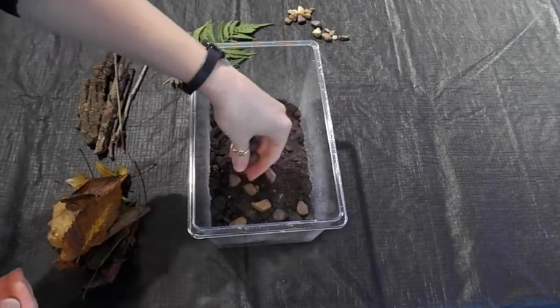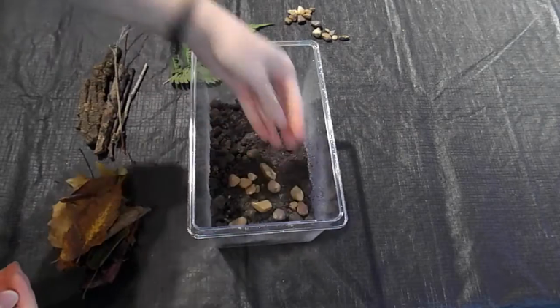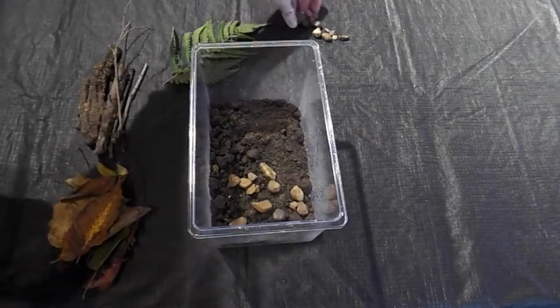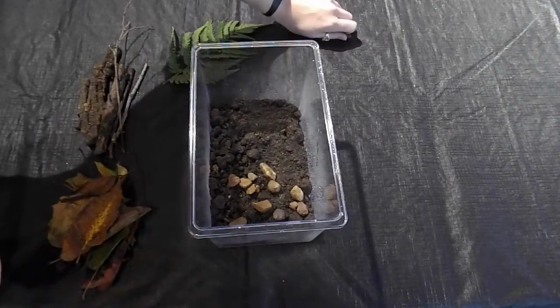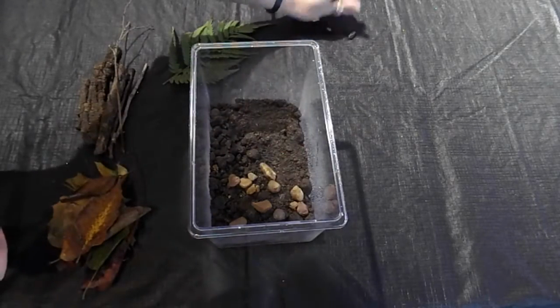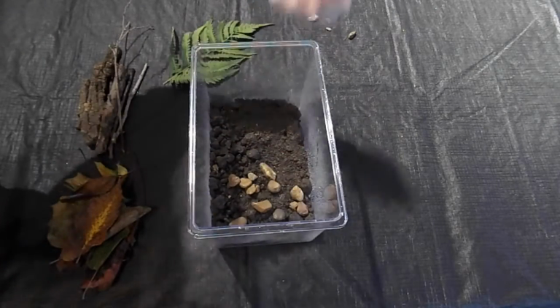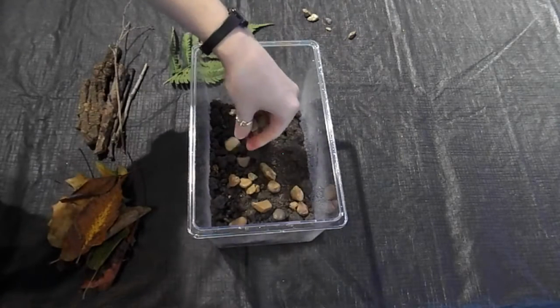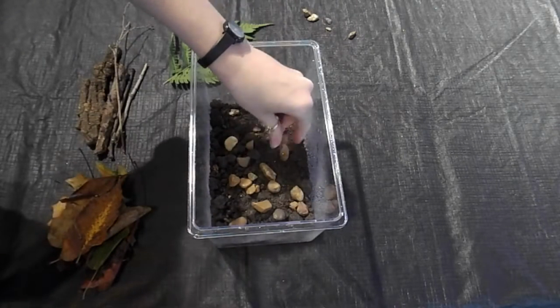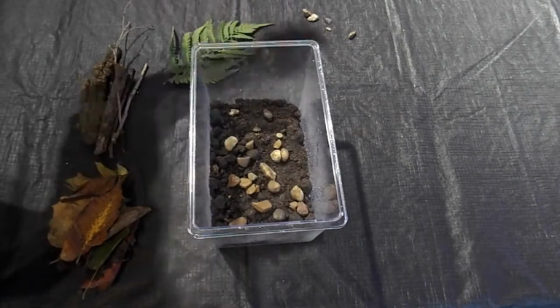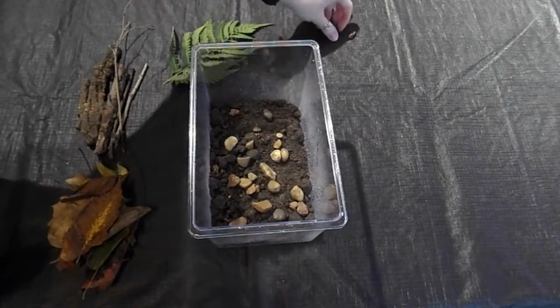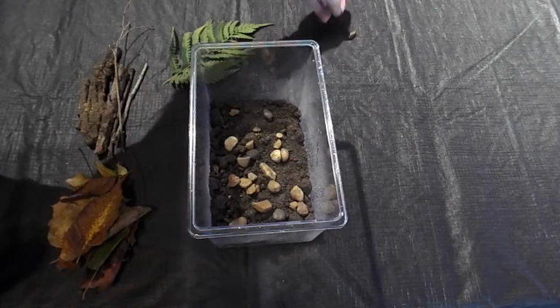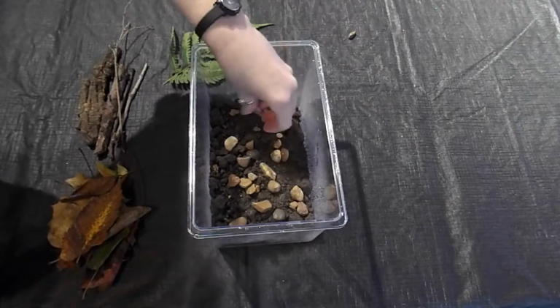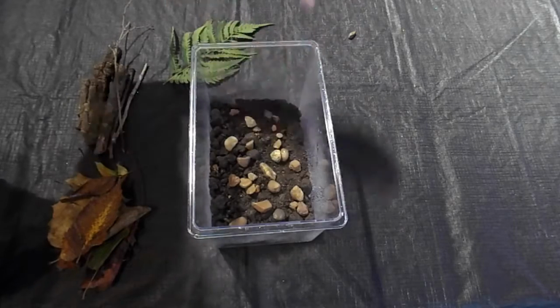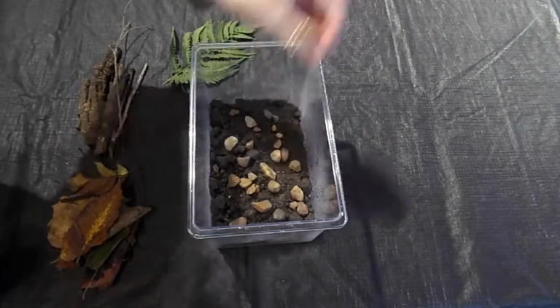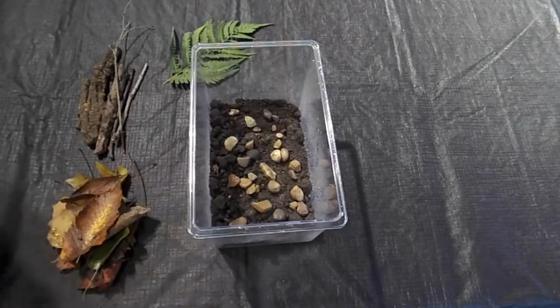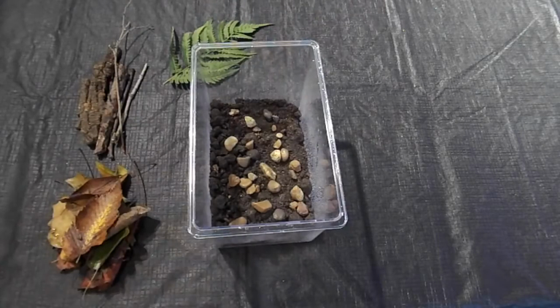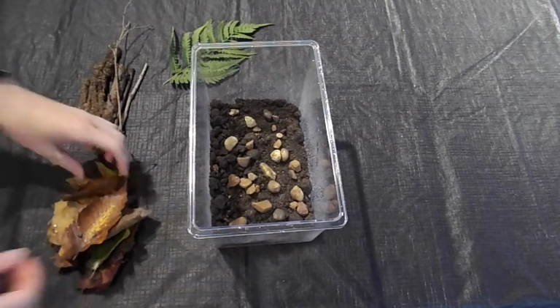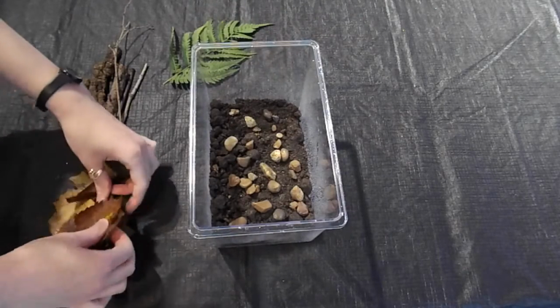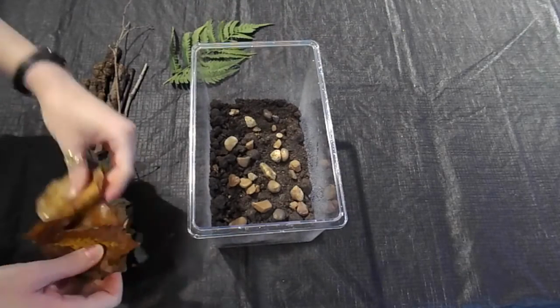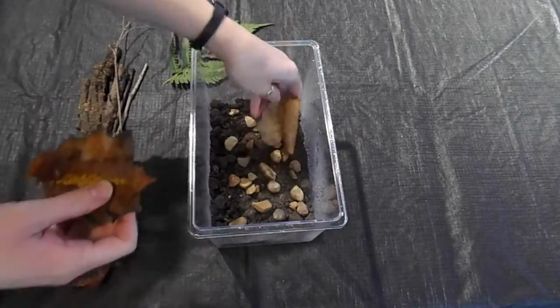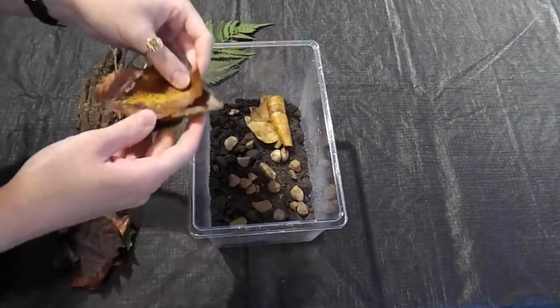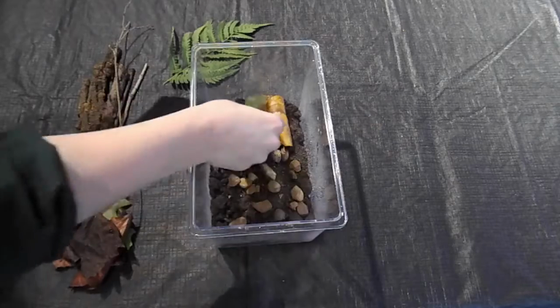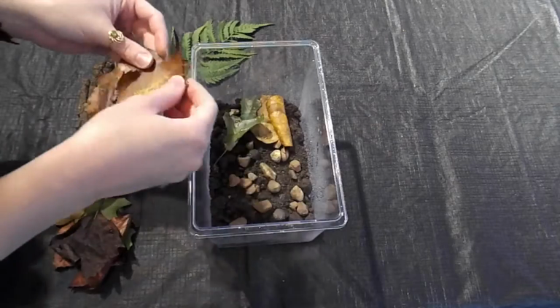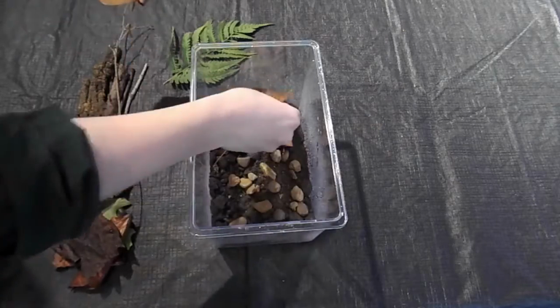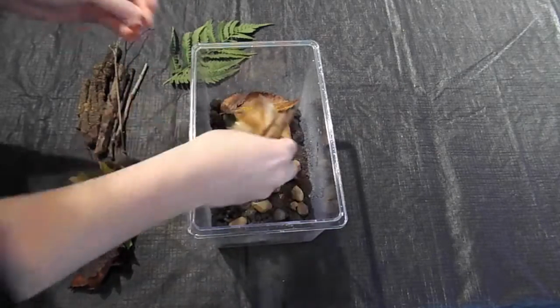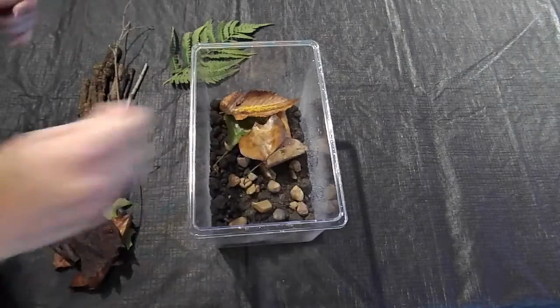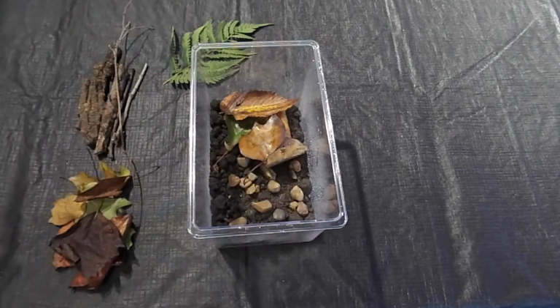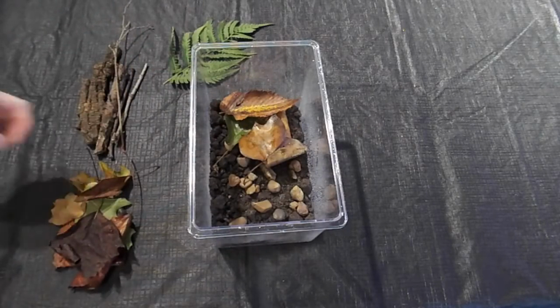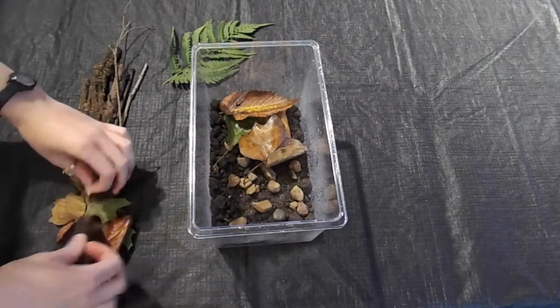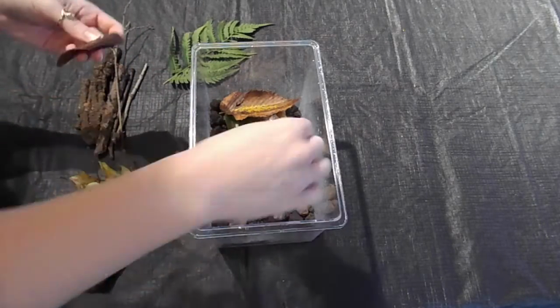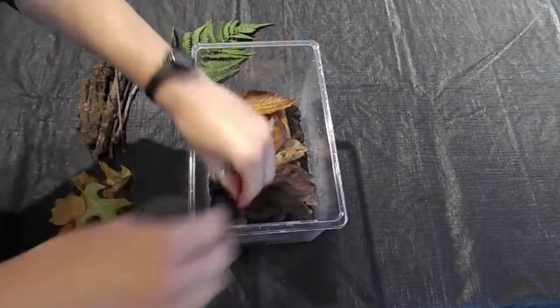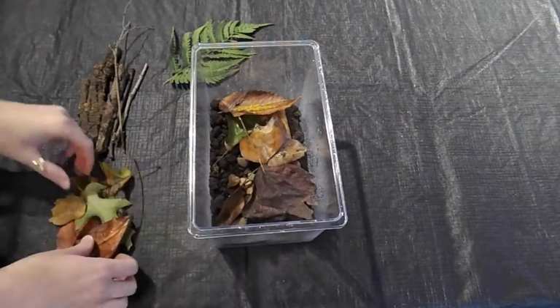Now I'm going to add in the rocks for a new texture for the snails. You can add the rocks in however you like, or you can even make a little picture out of them. We'll add in the leaves now. The leaves are important because they'll create a damp, dark layer for the snails to hide under when they want to rest.